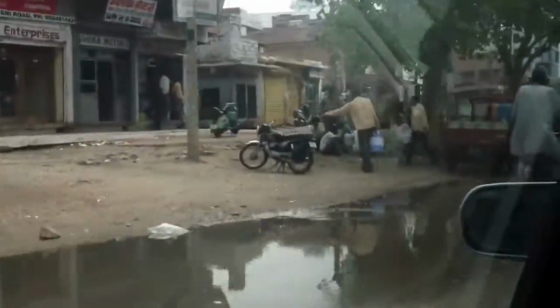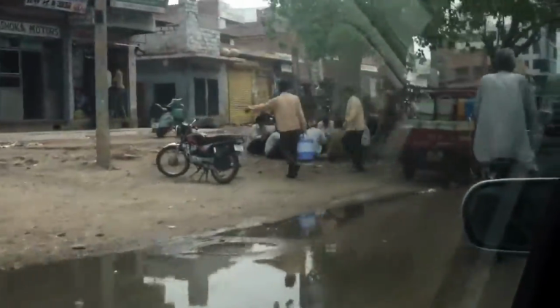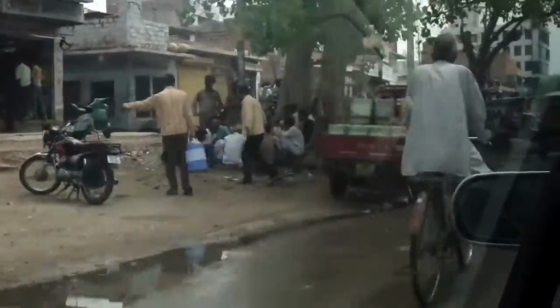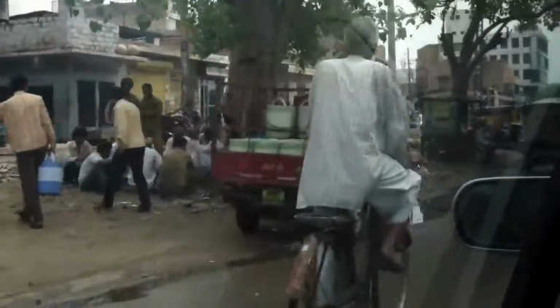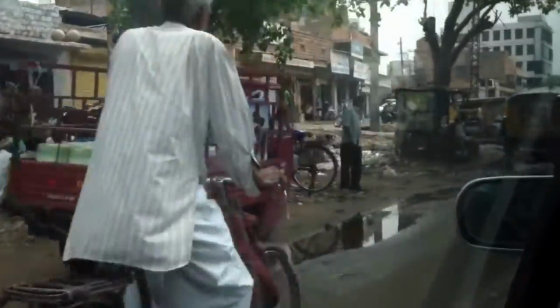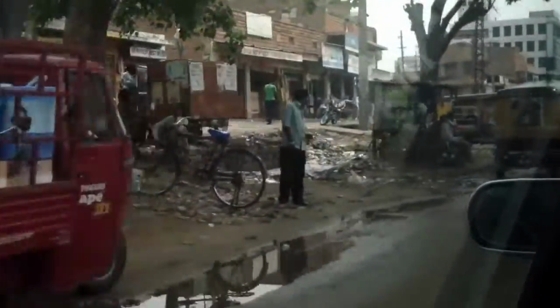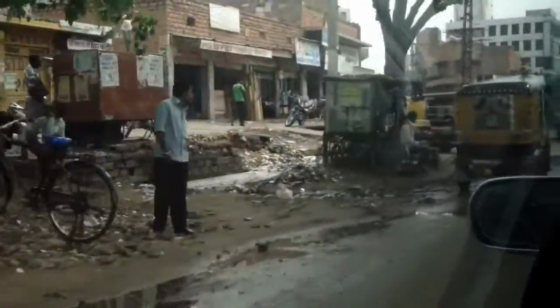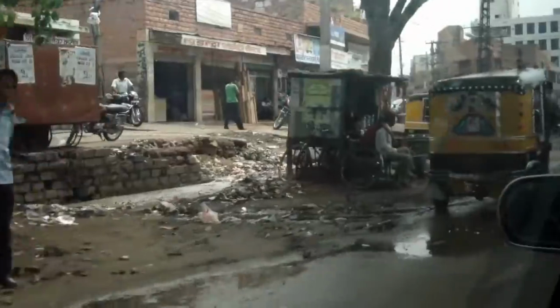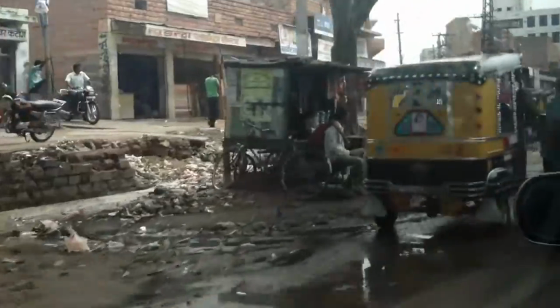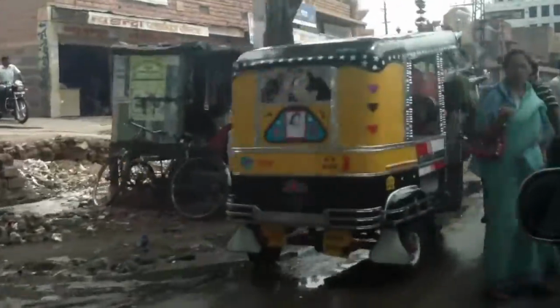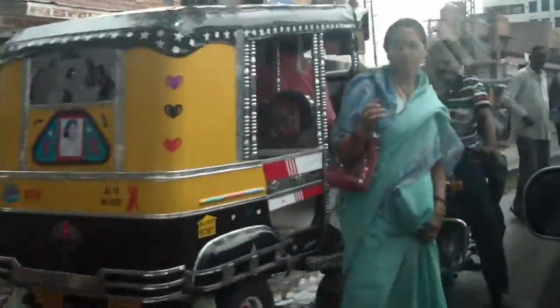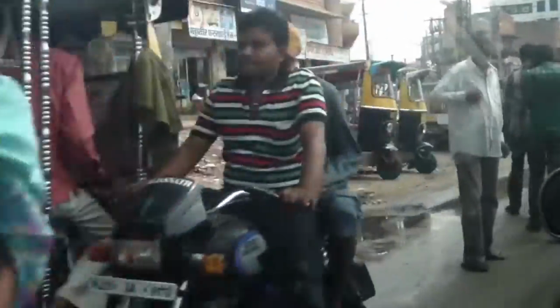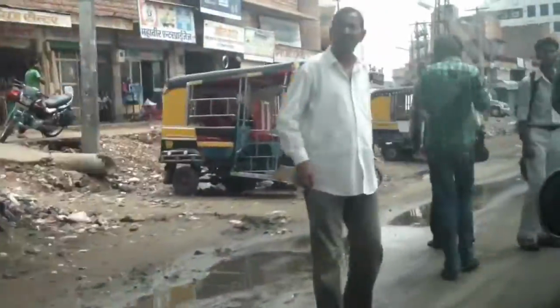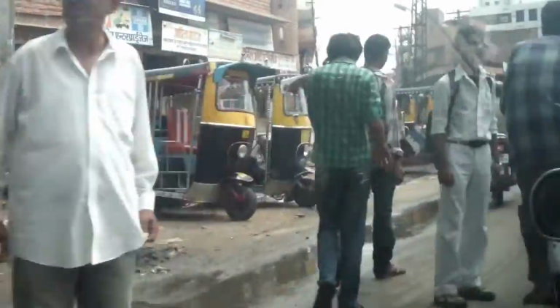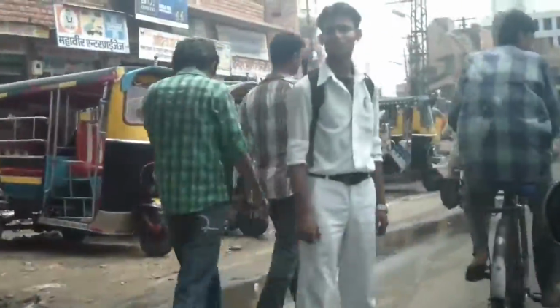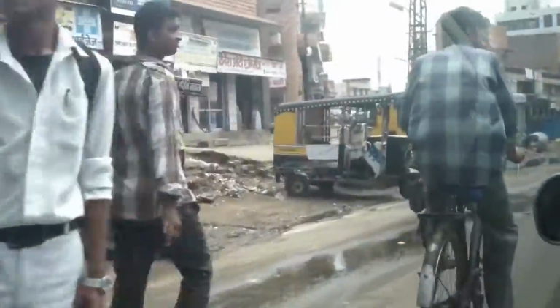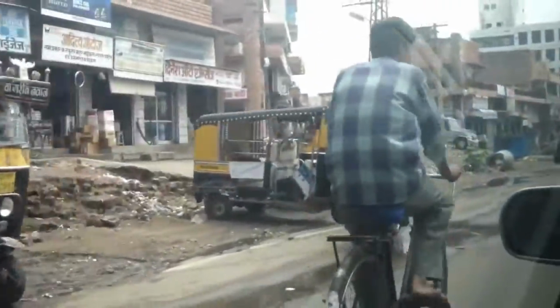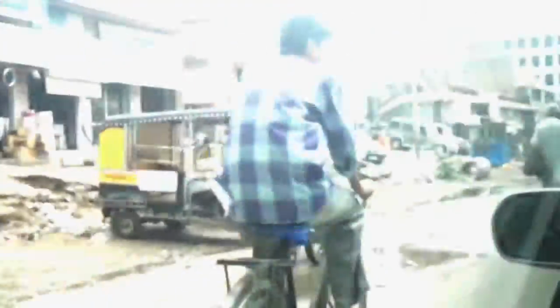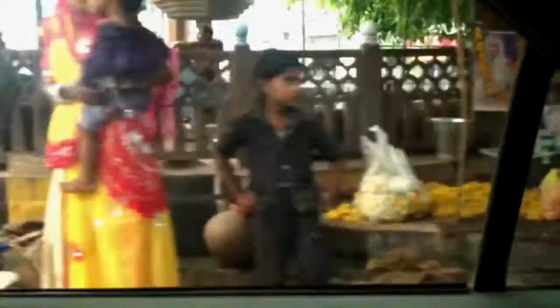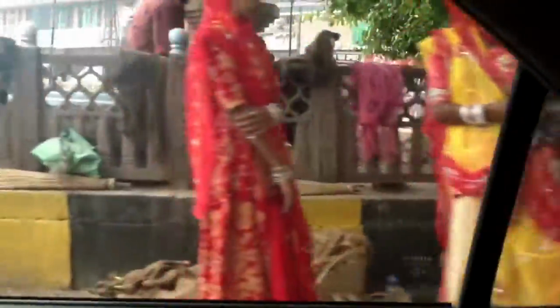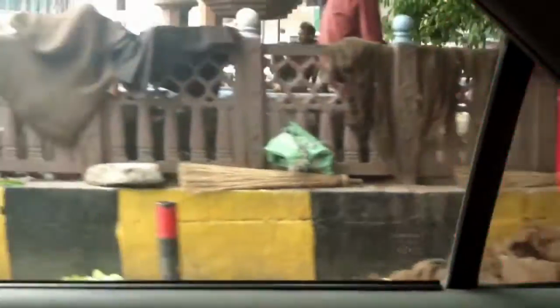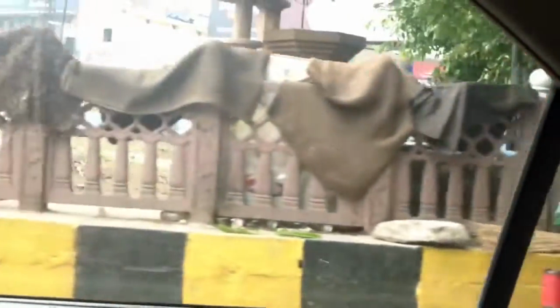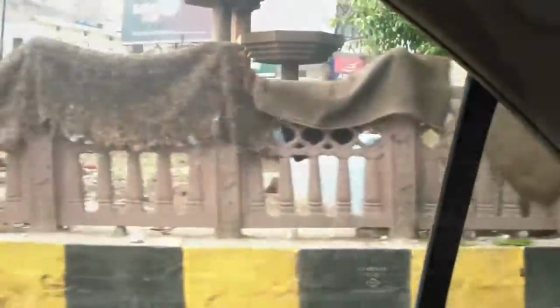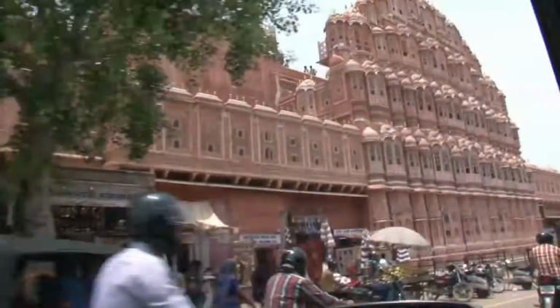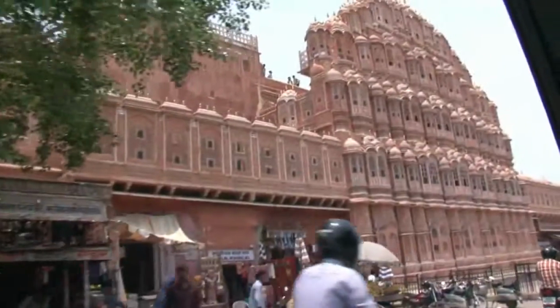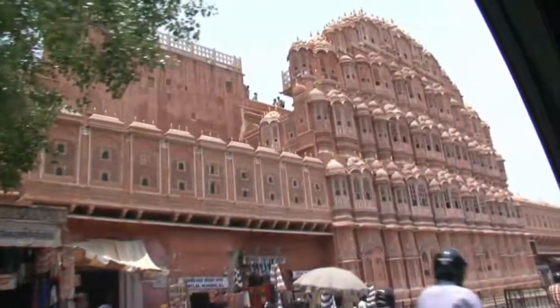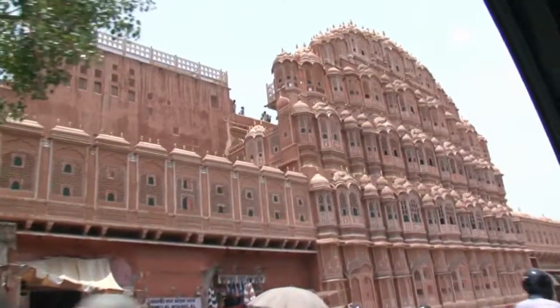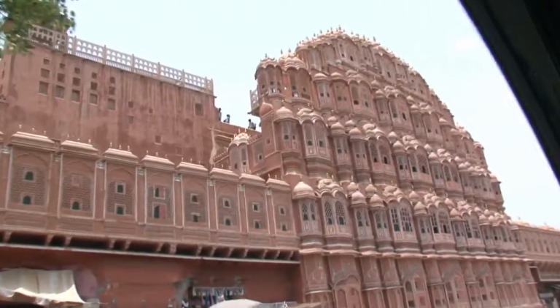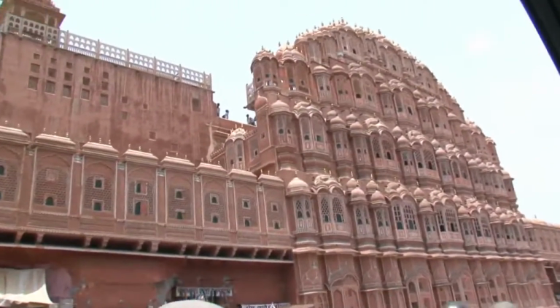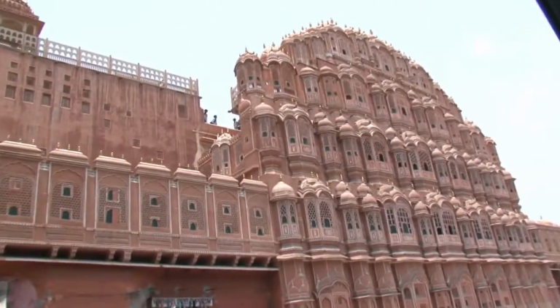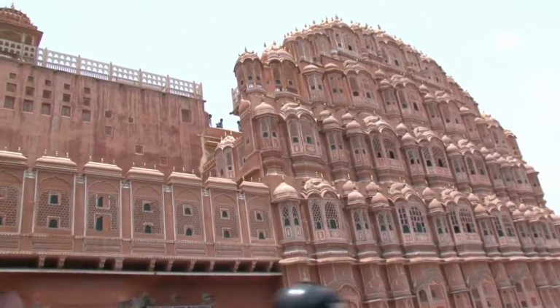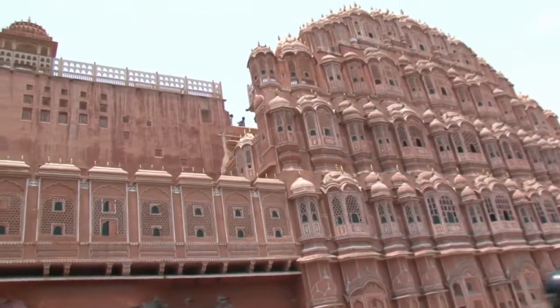The street scene is an all out assault on the senses. The sounds, smells and visual overload can thrill and sometimes overwhelm the uninitiated. This is the Wind Palace, which is a very important monument of Jaipur.